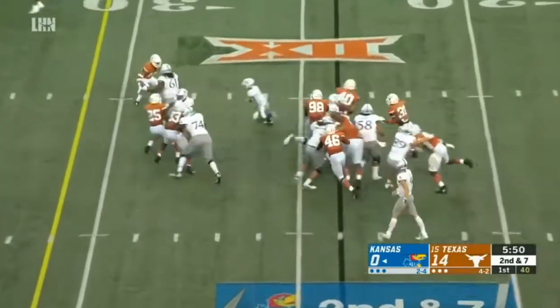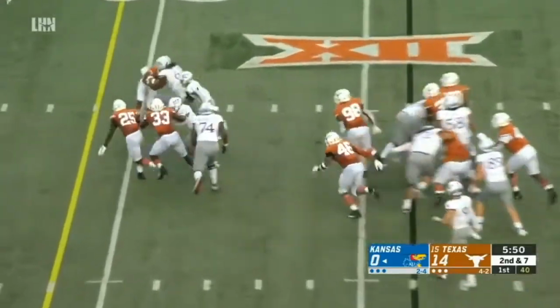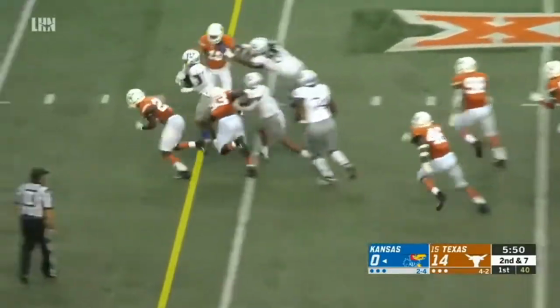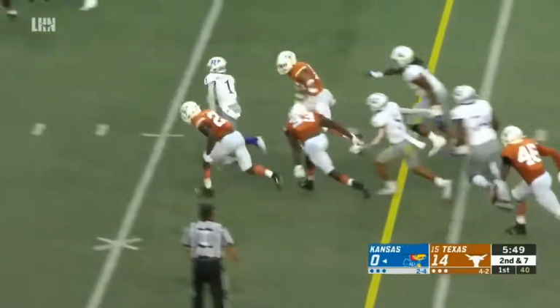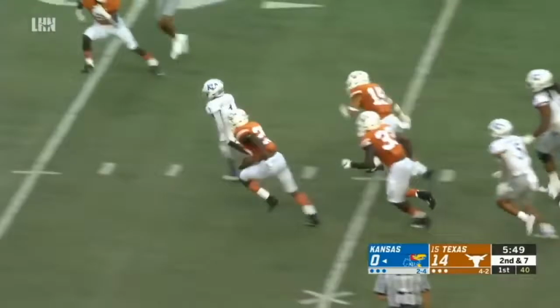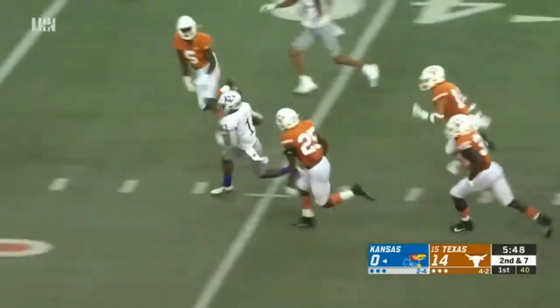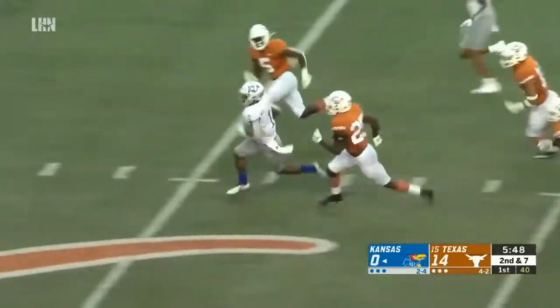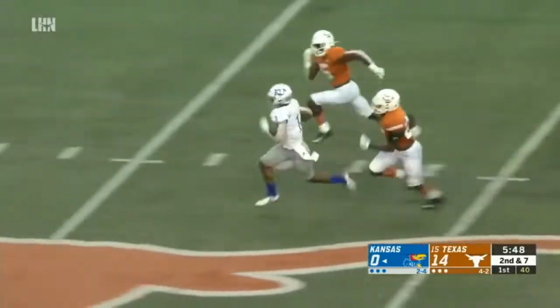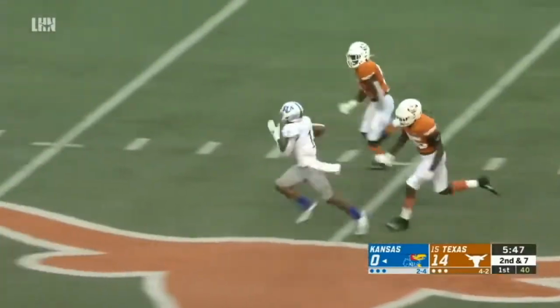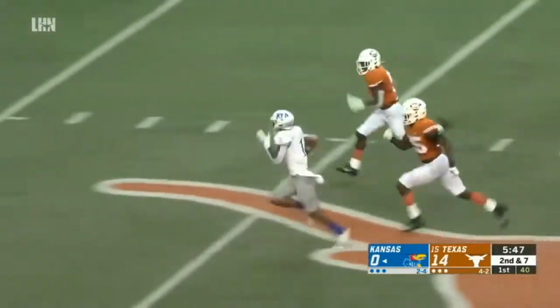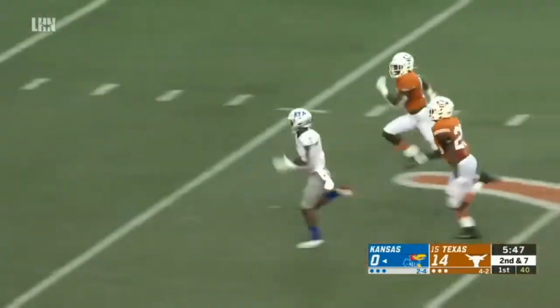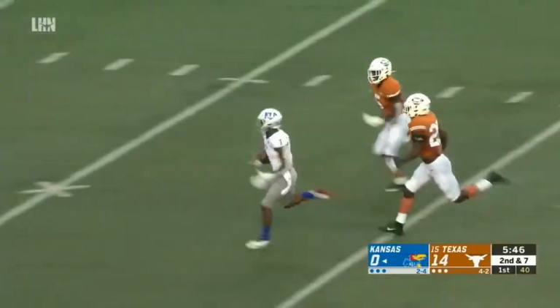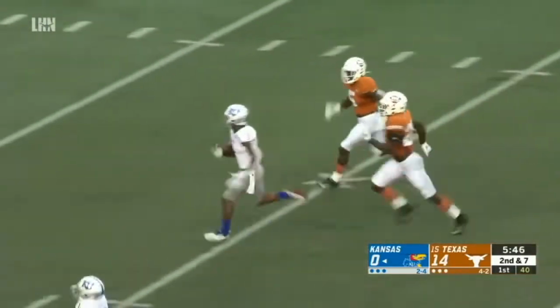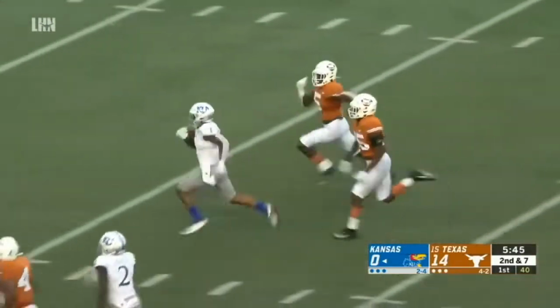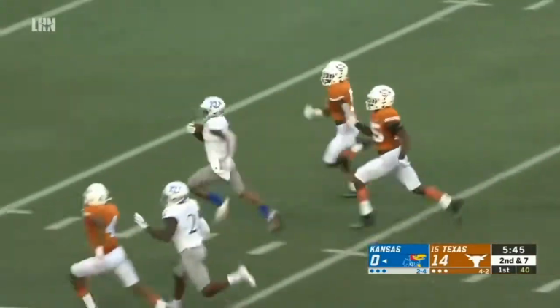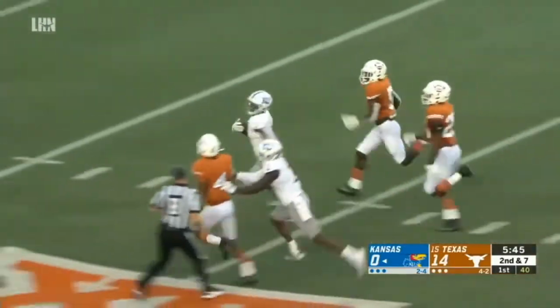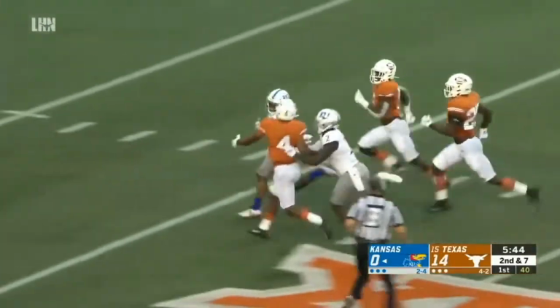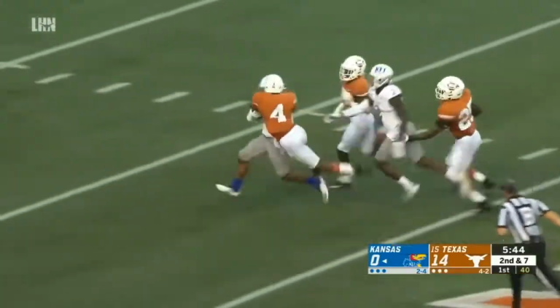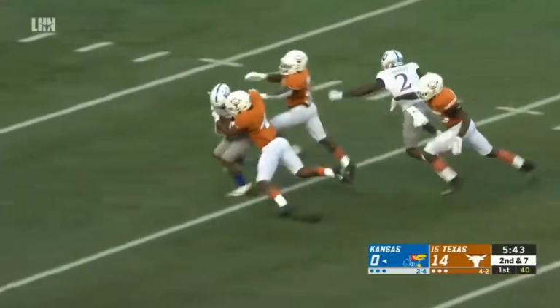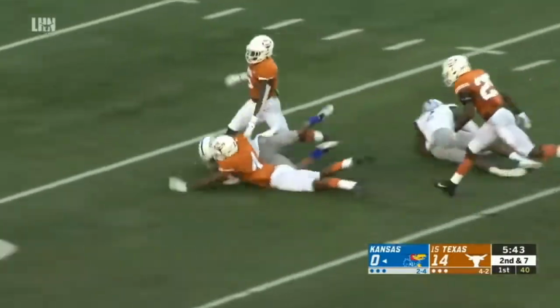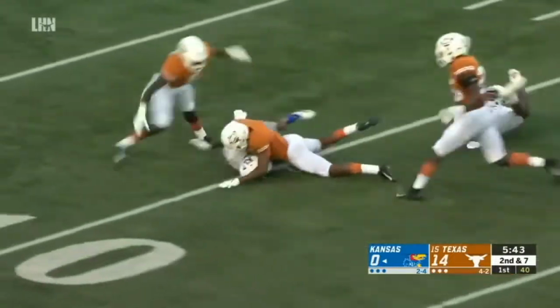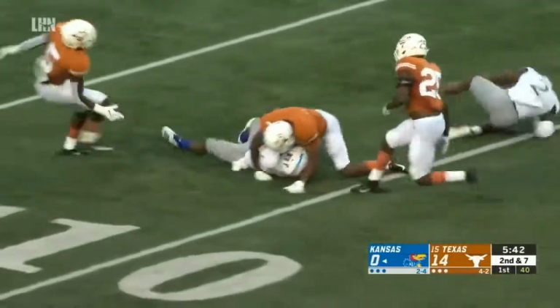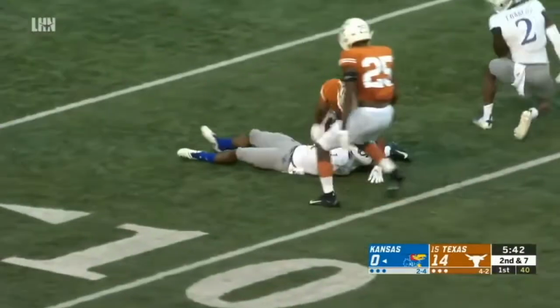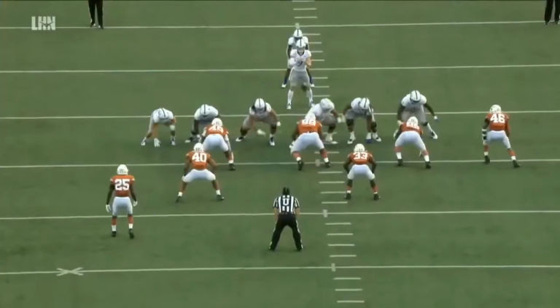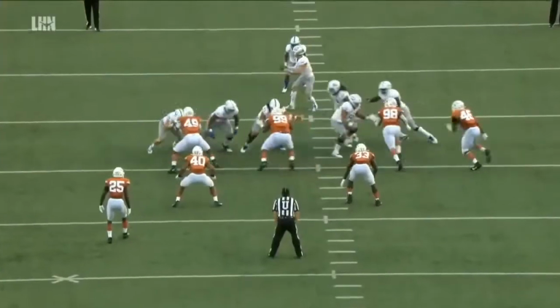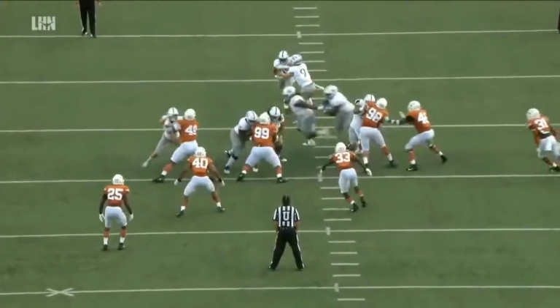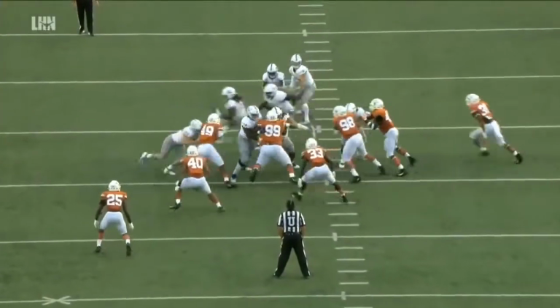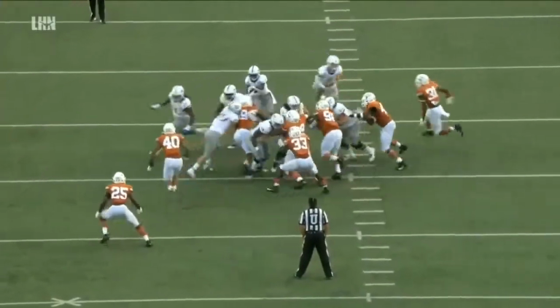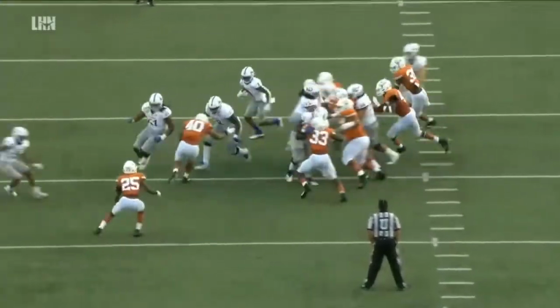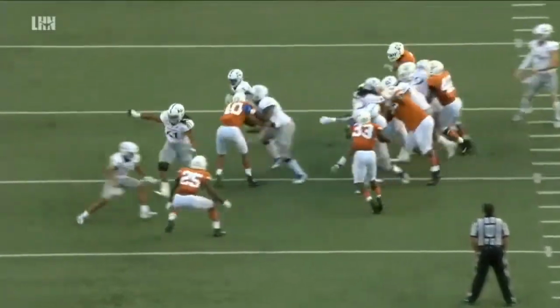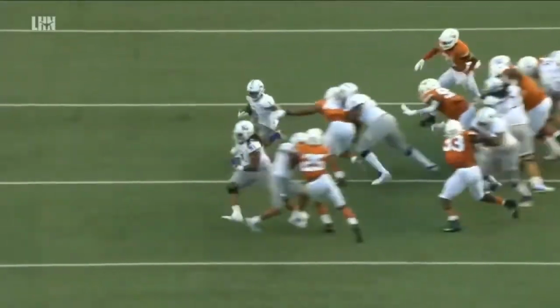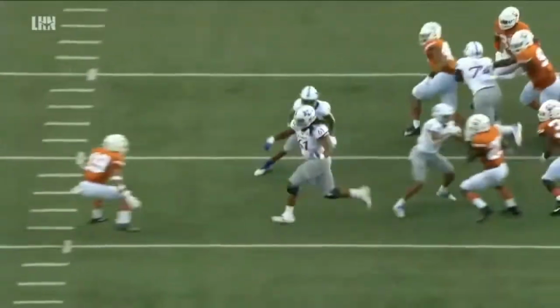Williams again, back-to-back carries. He's got a seam. Williams, it's a foot race to the 40. Cook will try to bring him down, and Cook does. Texas fans, don't feel bad — he was doing this same thing to Oklahoma.